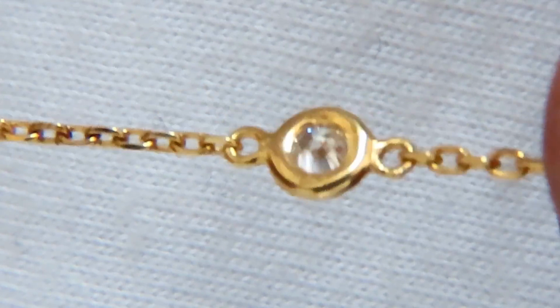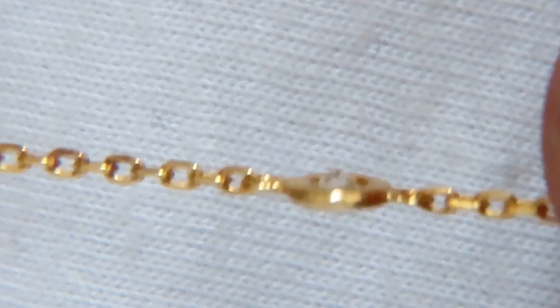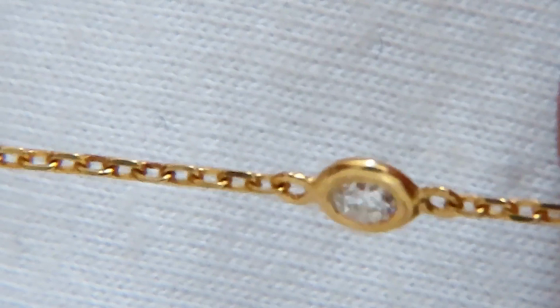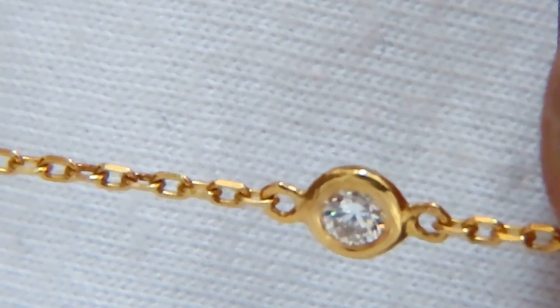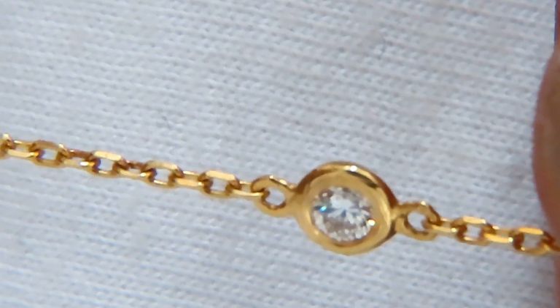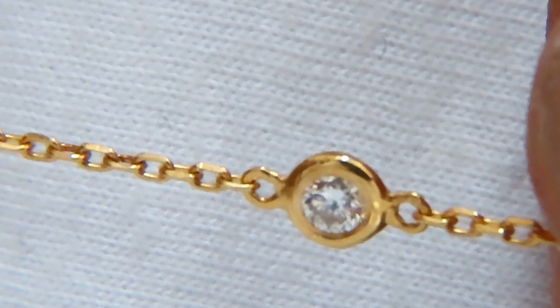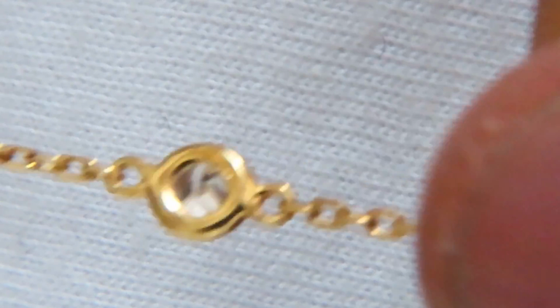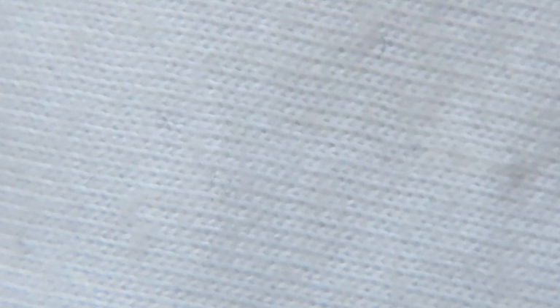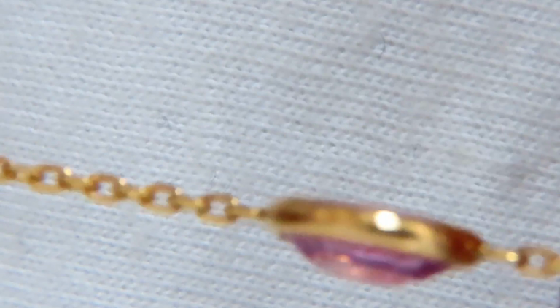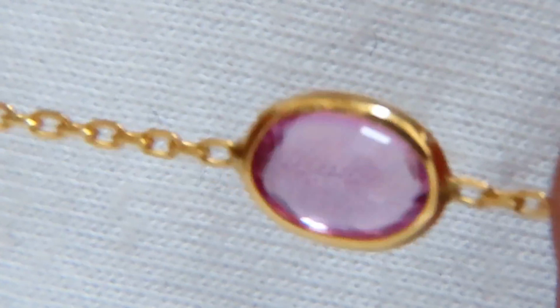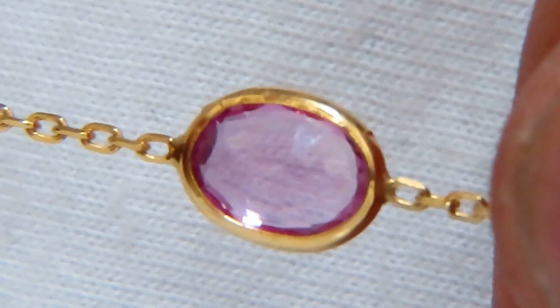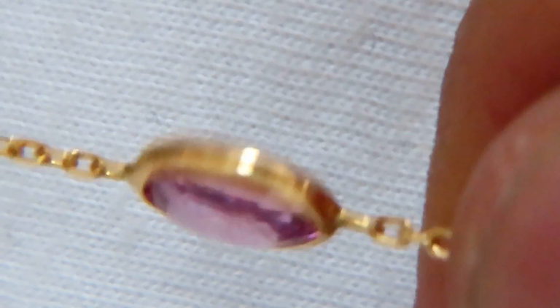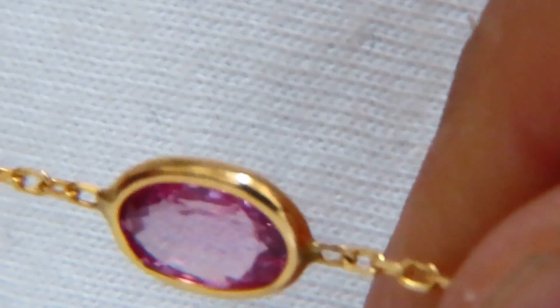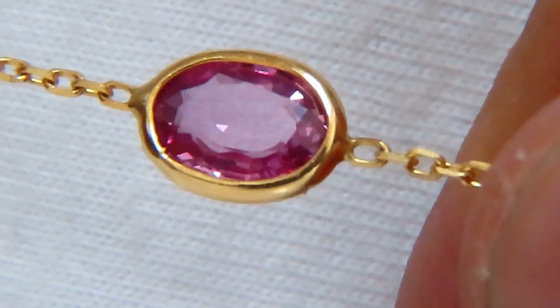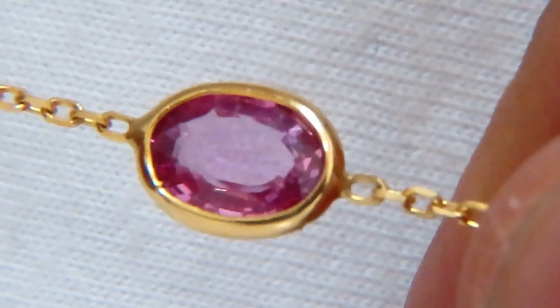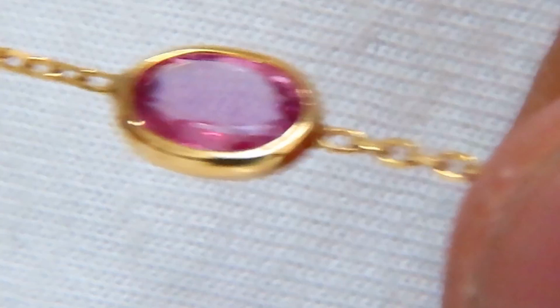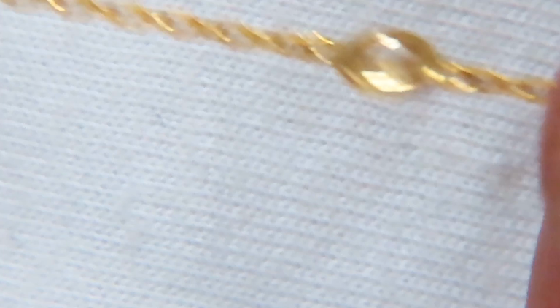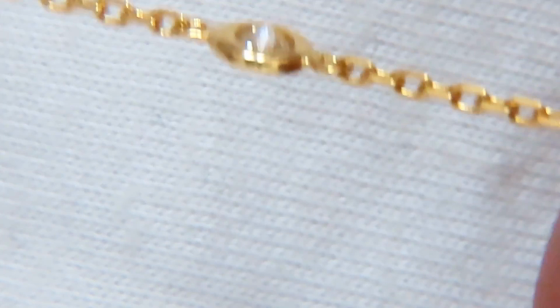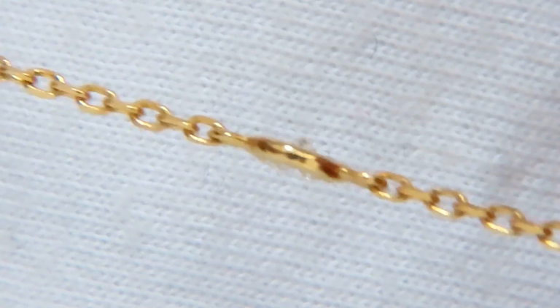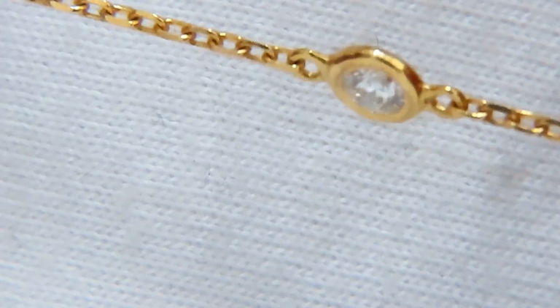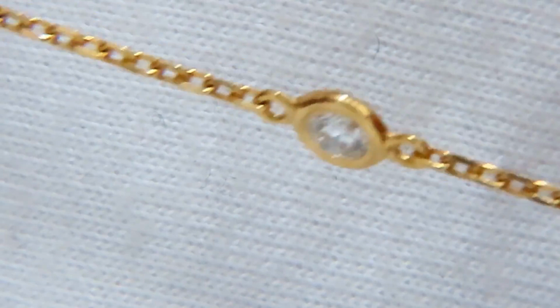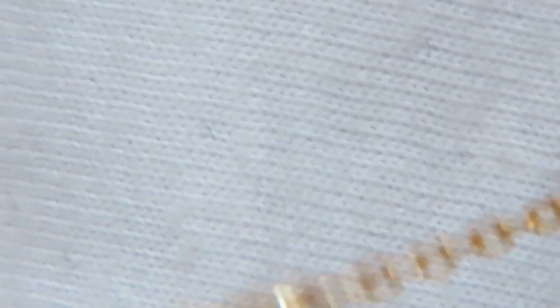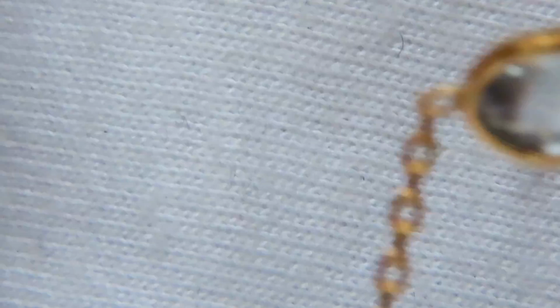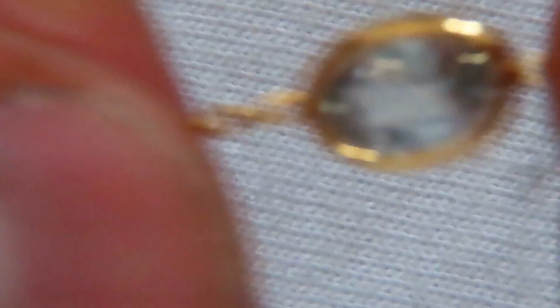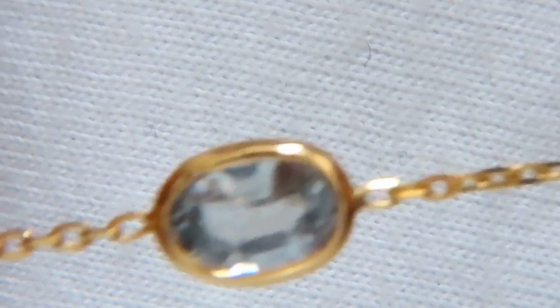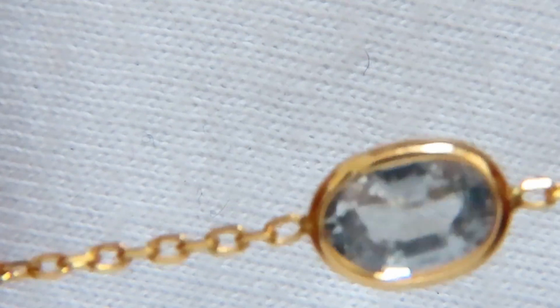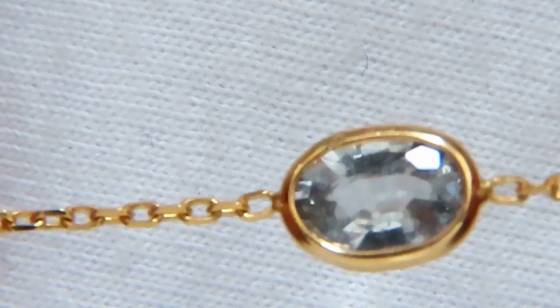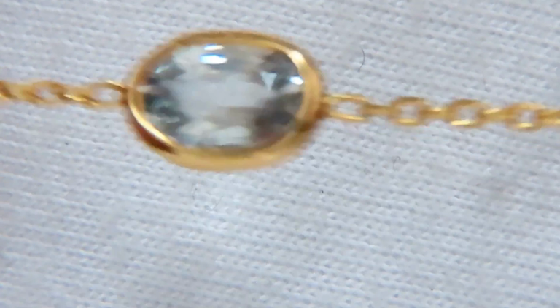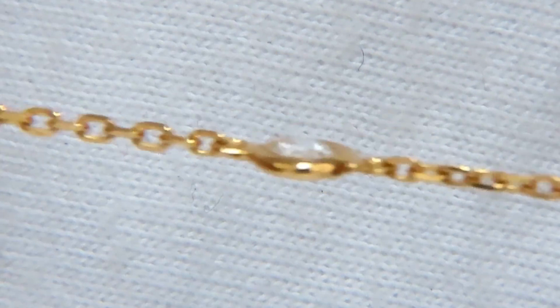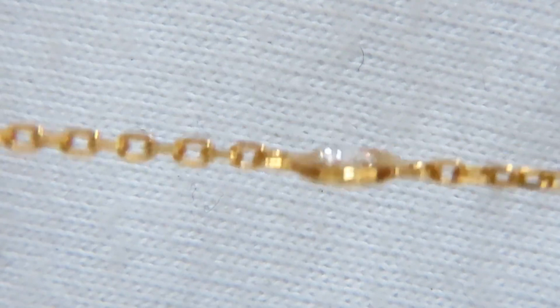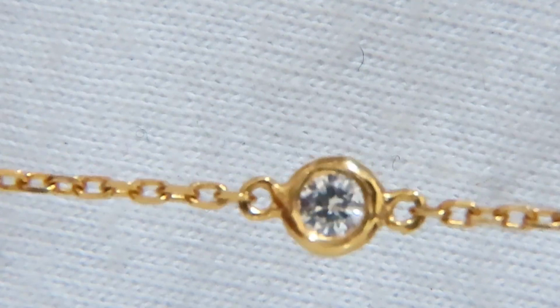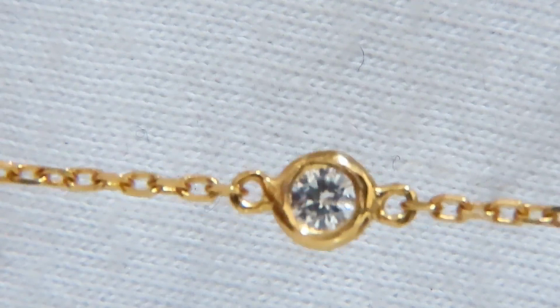This necklace can be worn as a multi-wrap or just very long, which are the preferences. It looks great when it's wrapped up together, as shown in the photos.